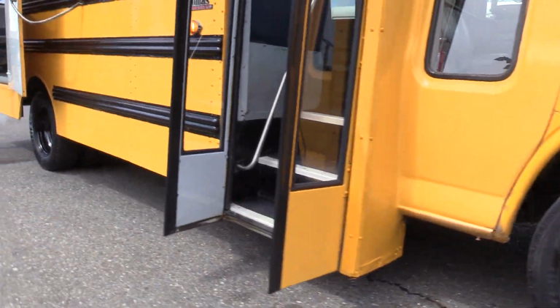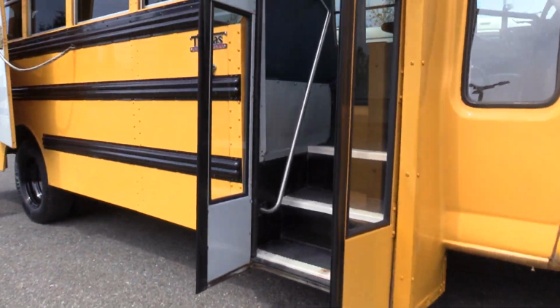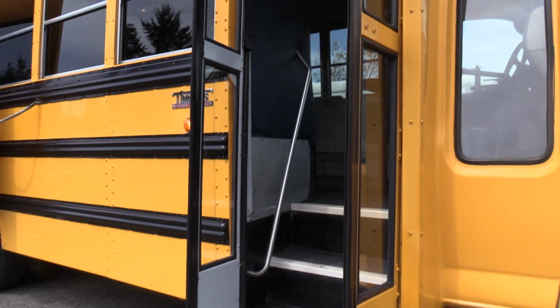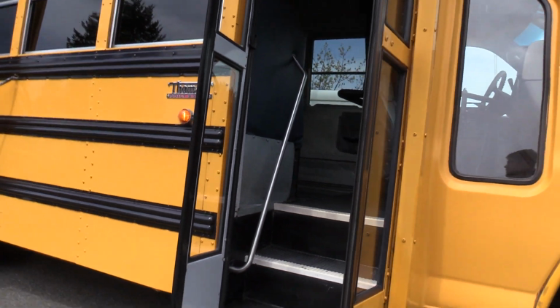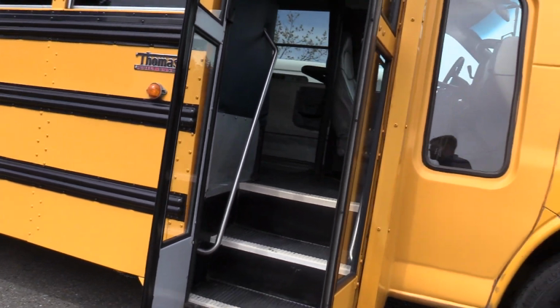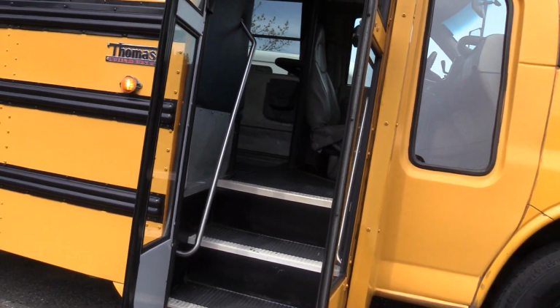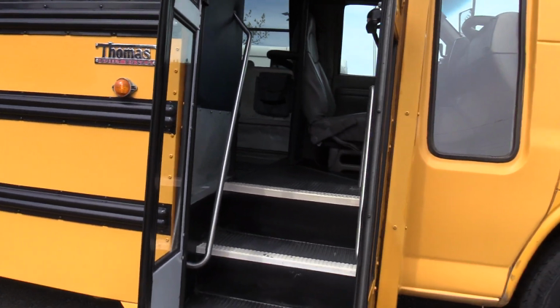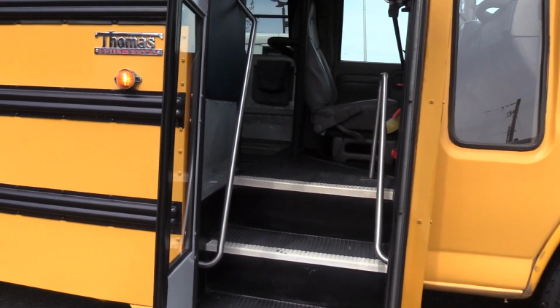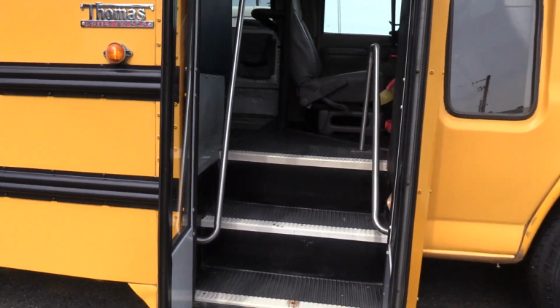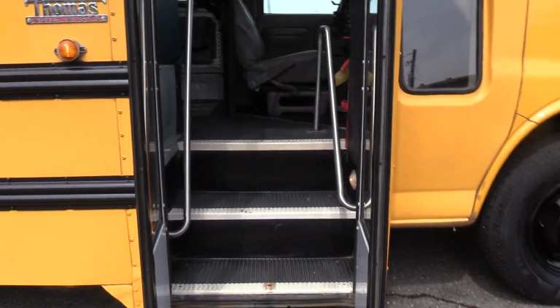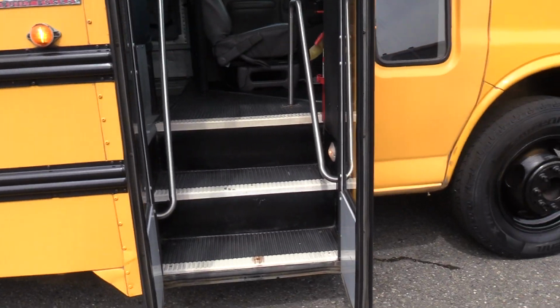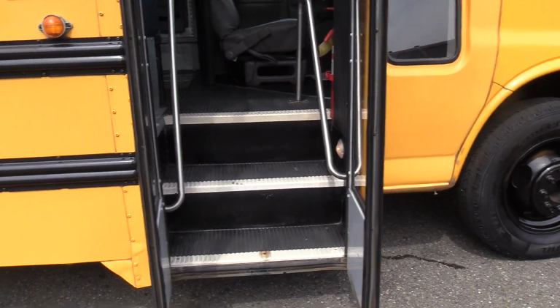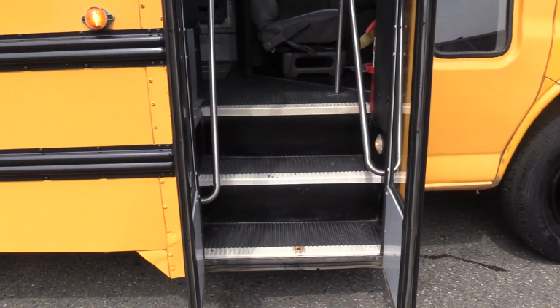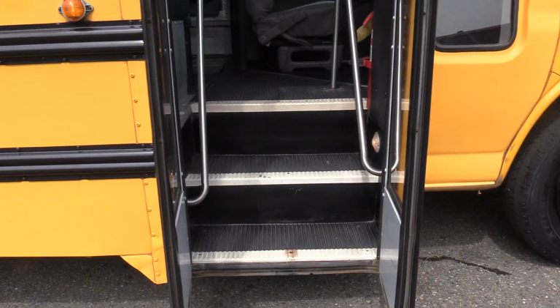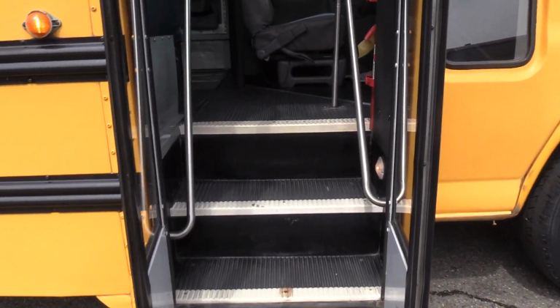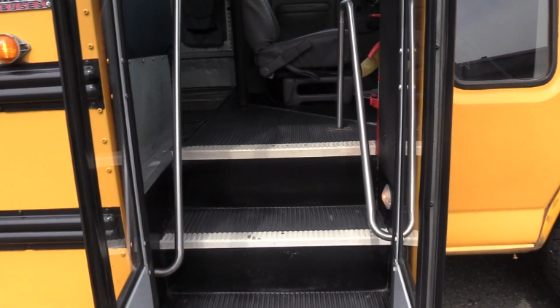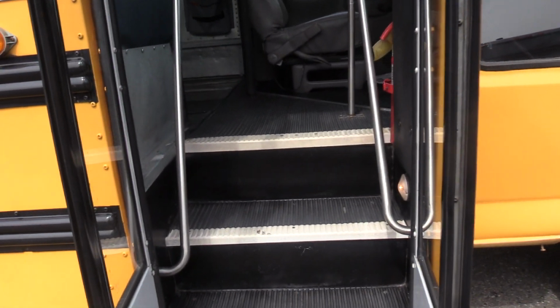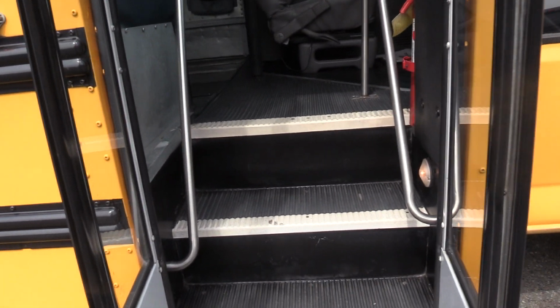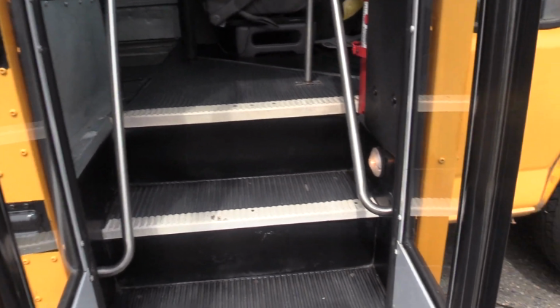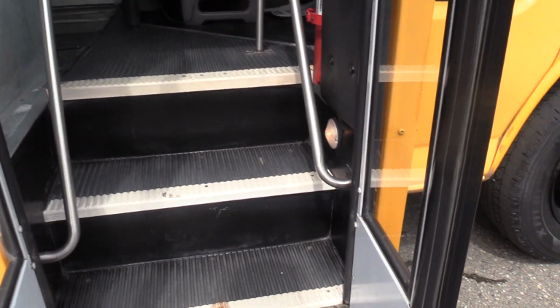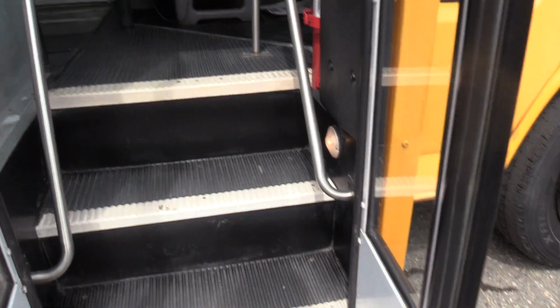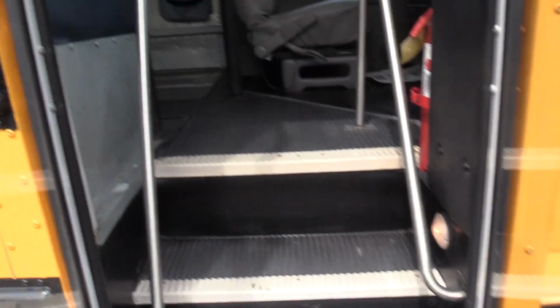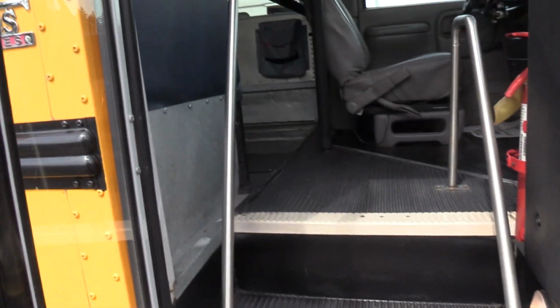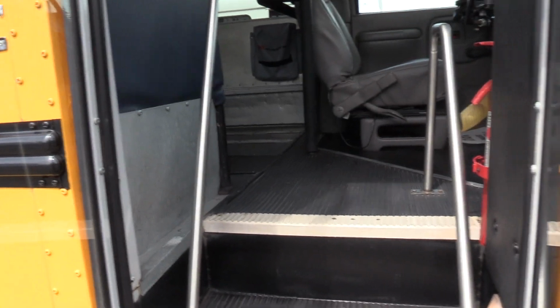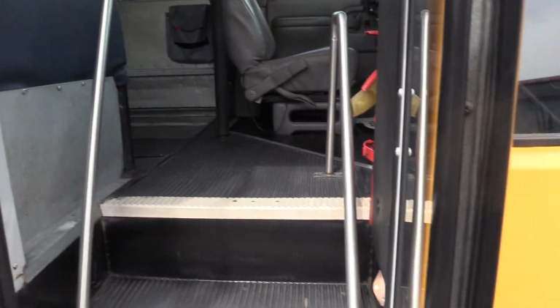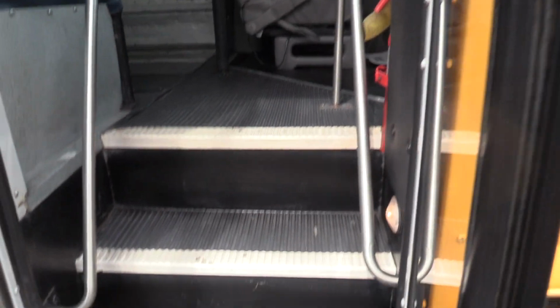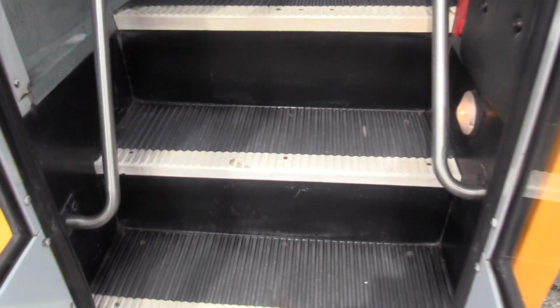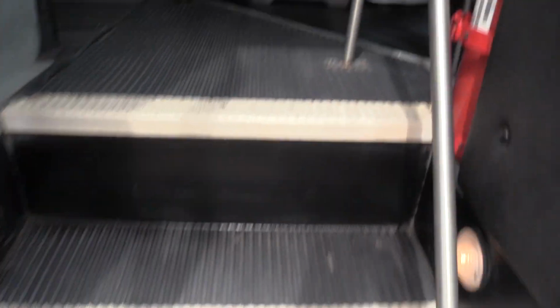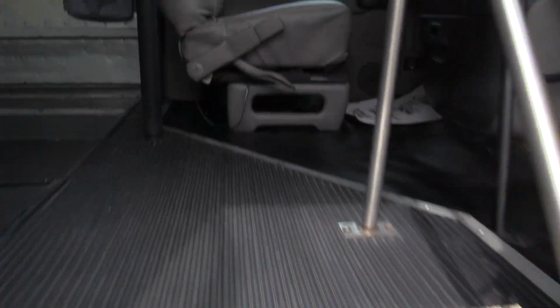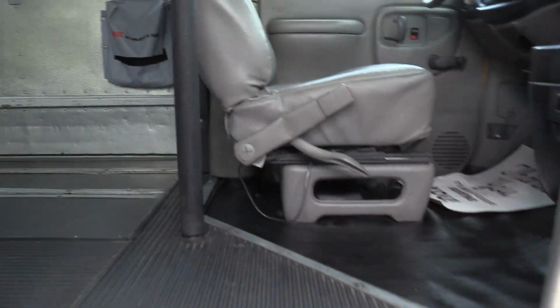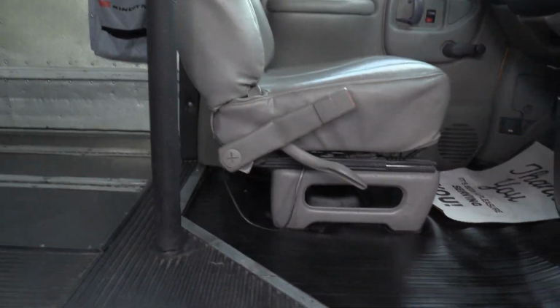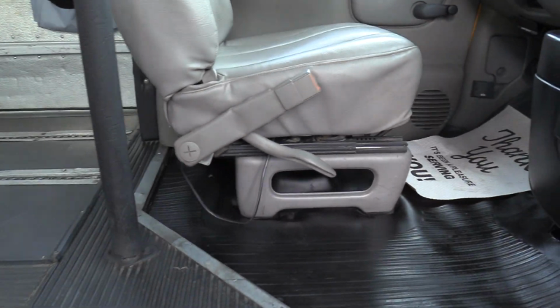Coming on inside, we have a manually operated bifold passenger entry door, black ribbed aisleway stepway, white step nosing, and some grab rails.